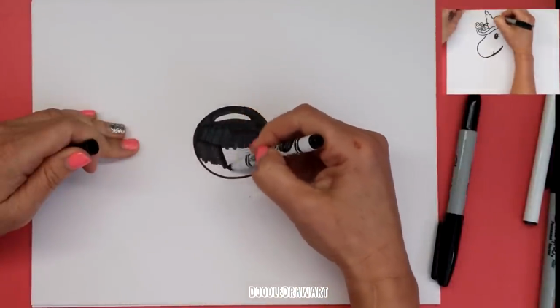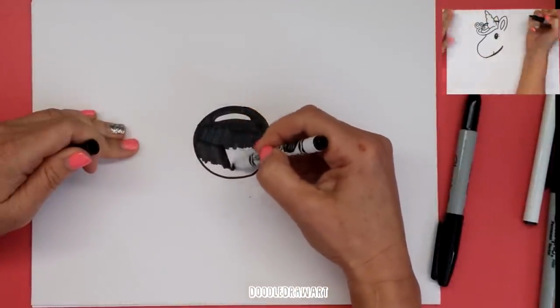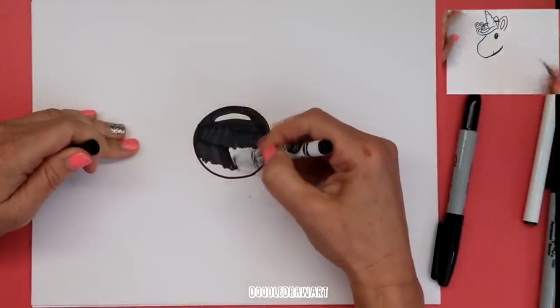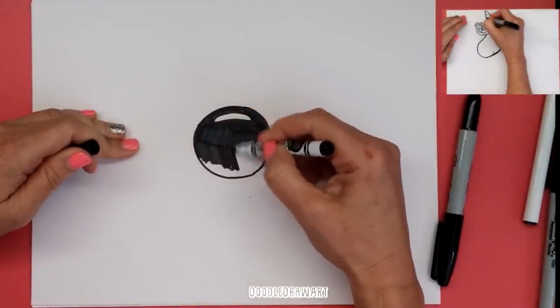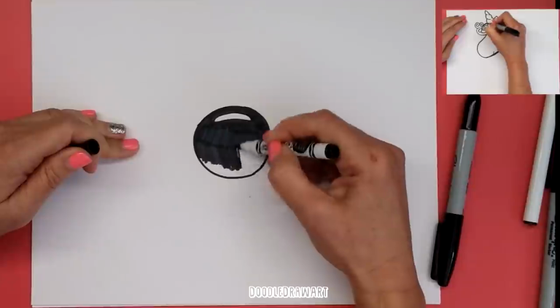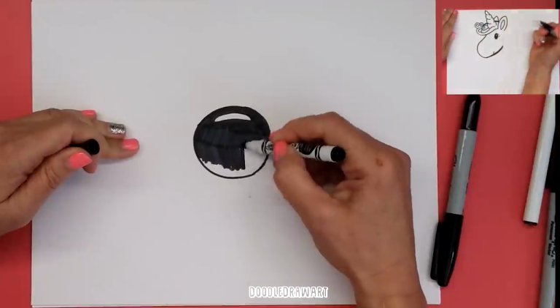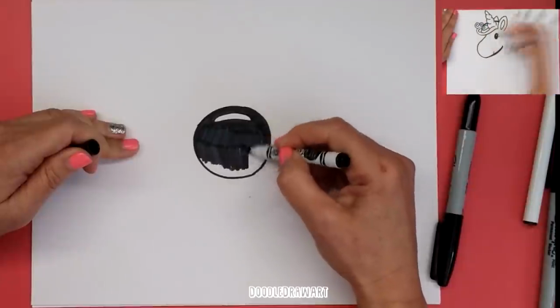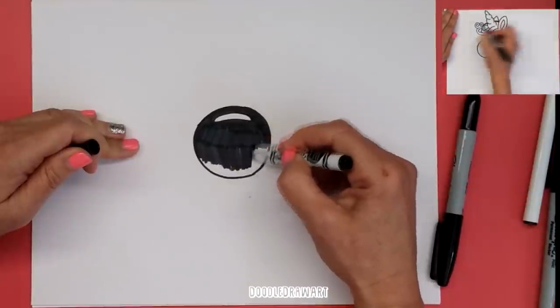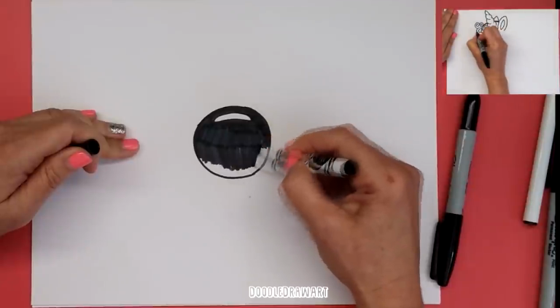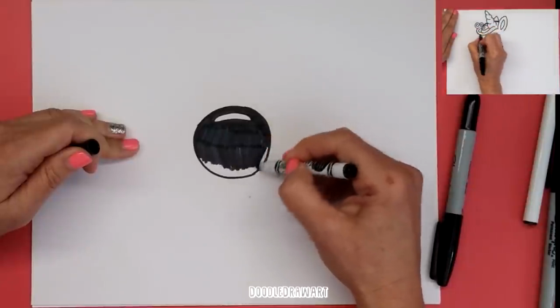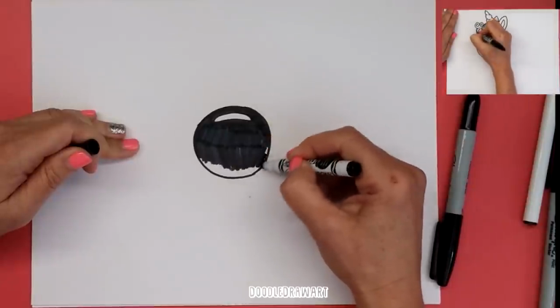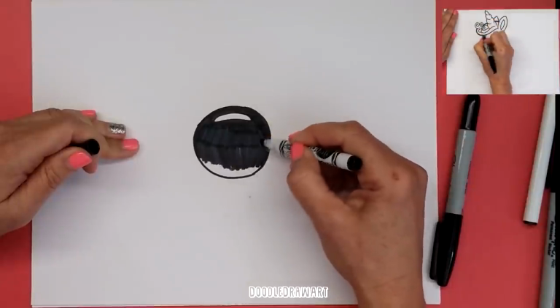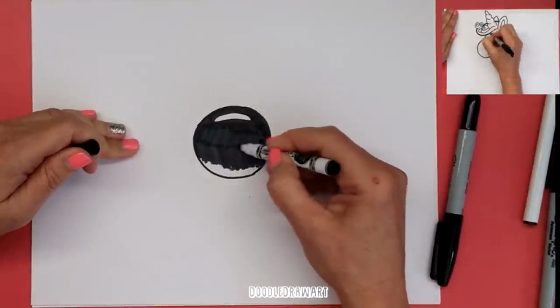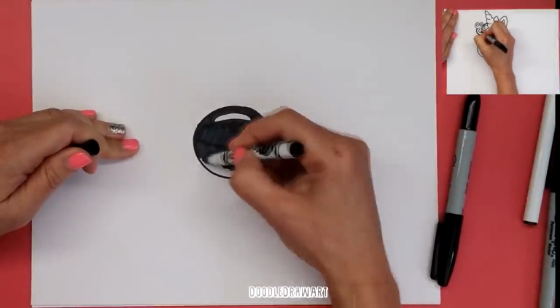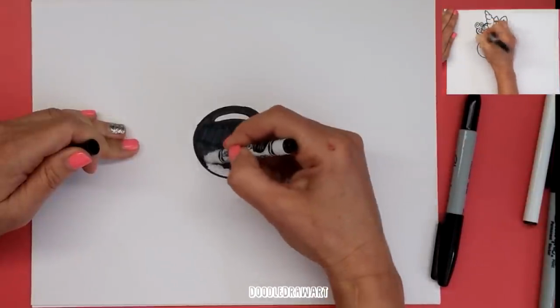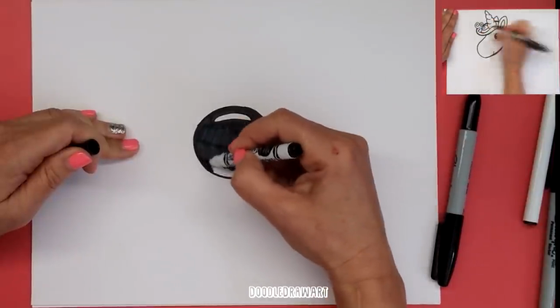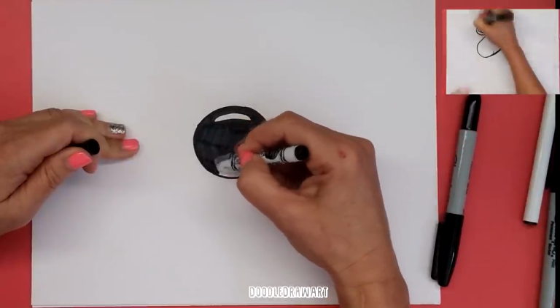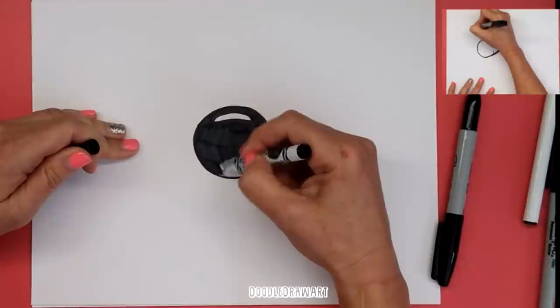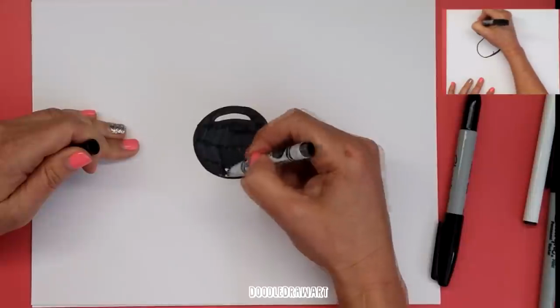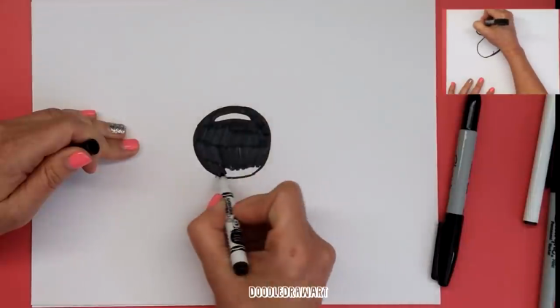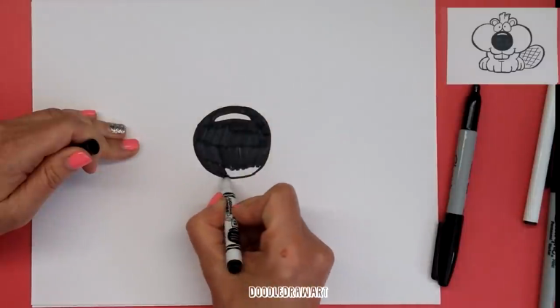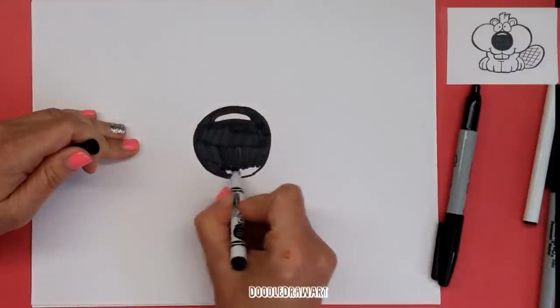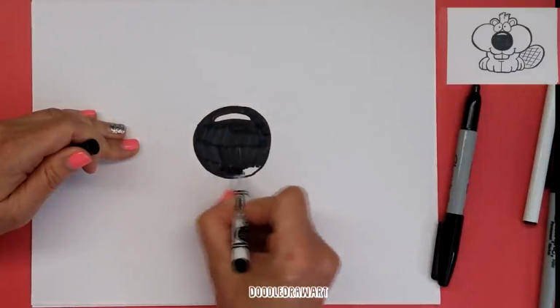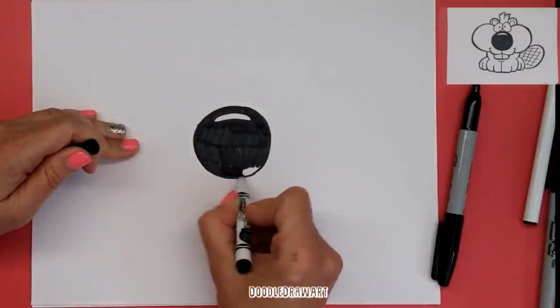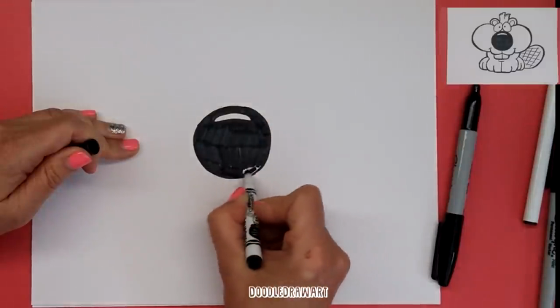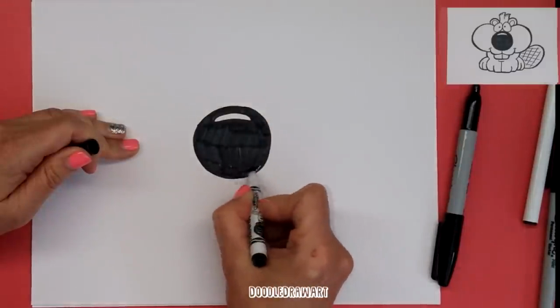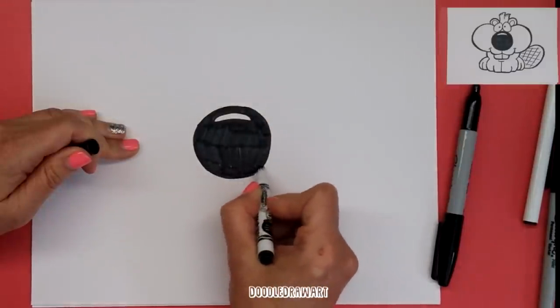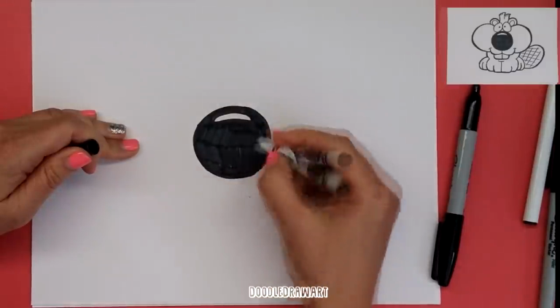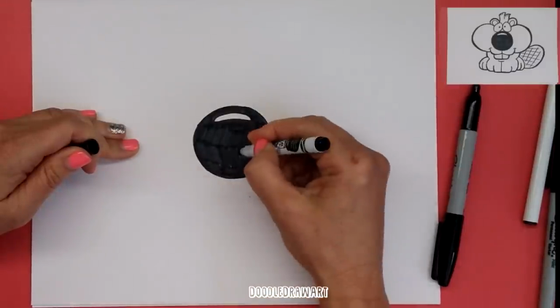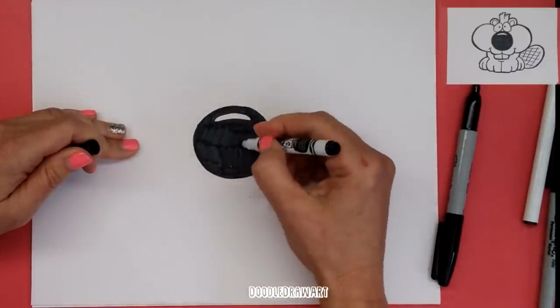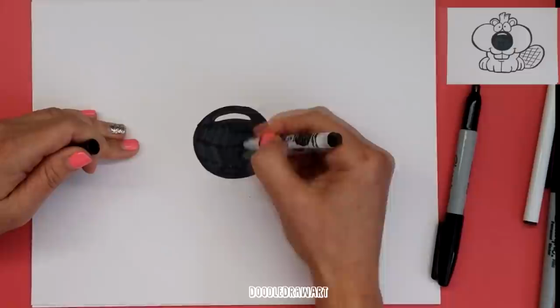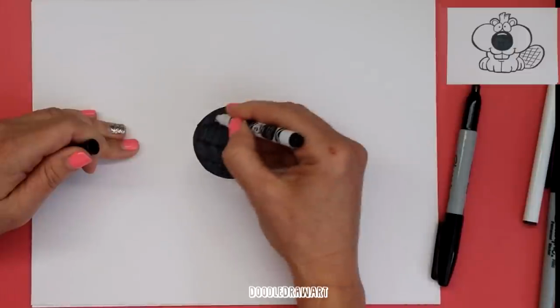So this is my baby beaver's nose, and the next thing I'm going to draw is his mouth. Of course the mouth is going to be underneath the nose. So finish coloring that in.